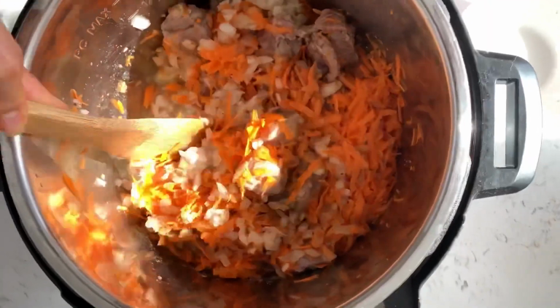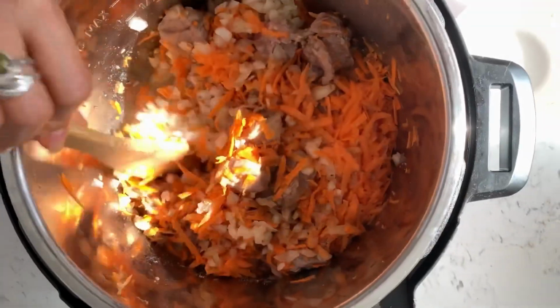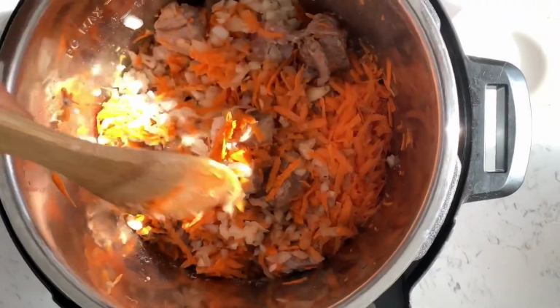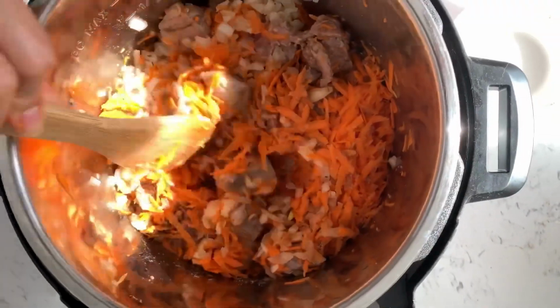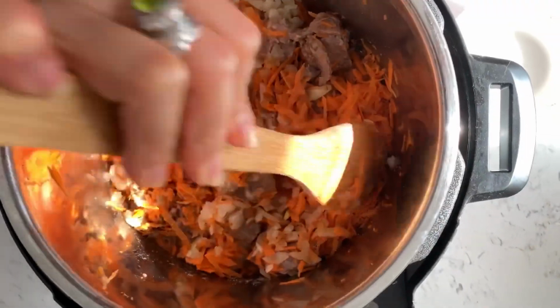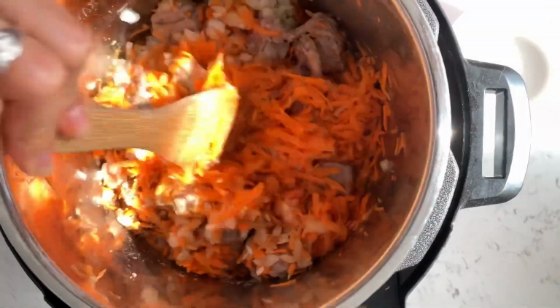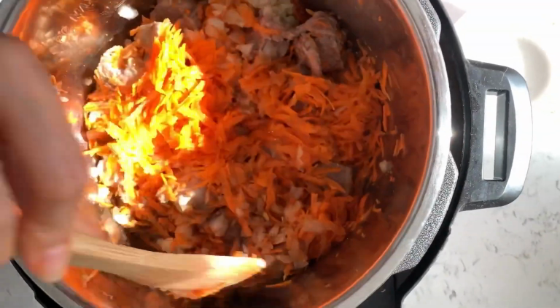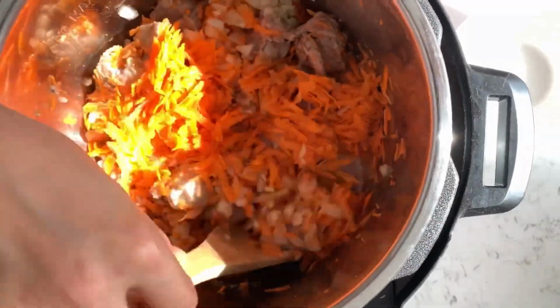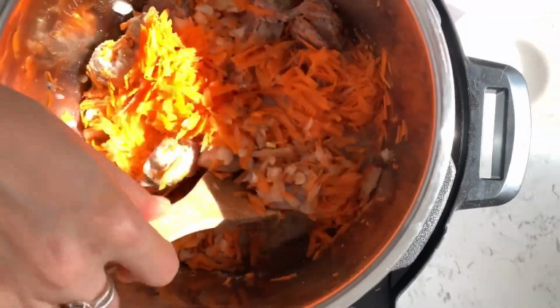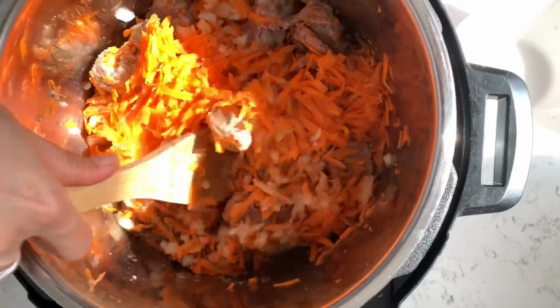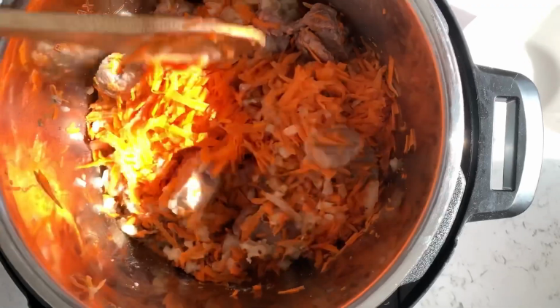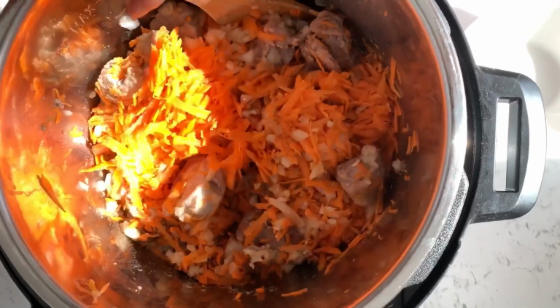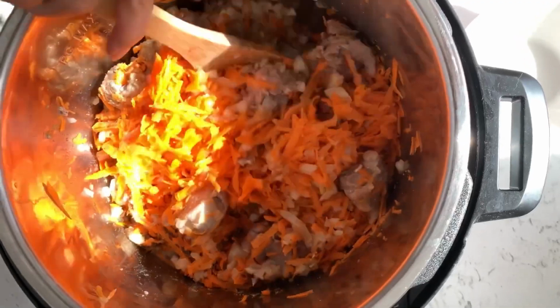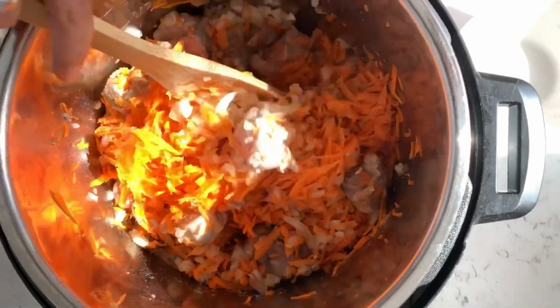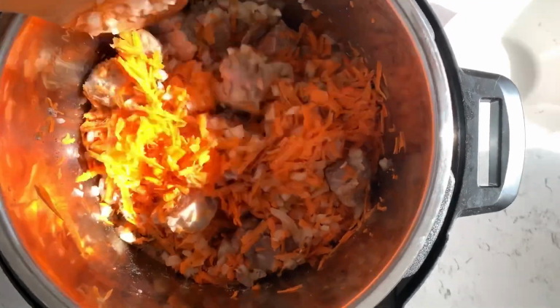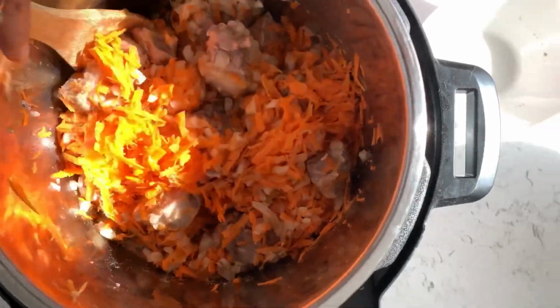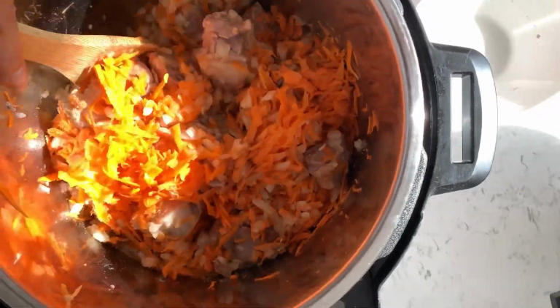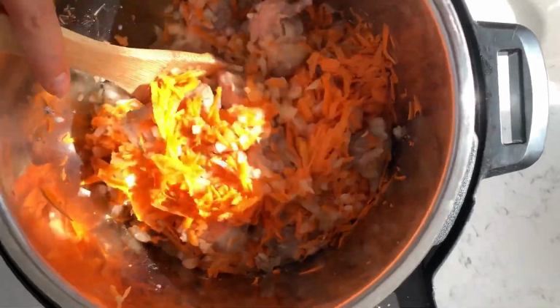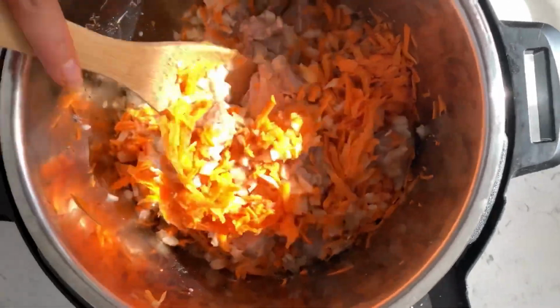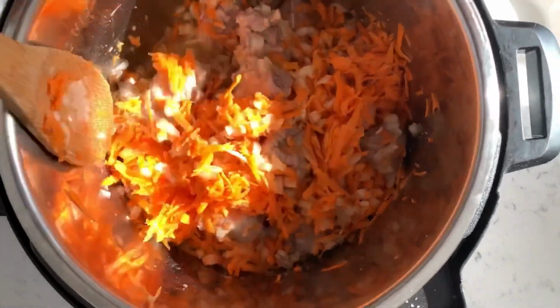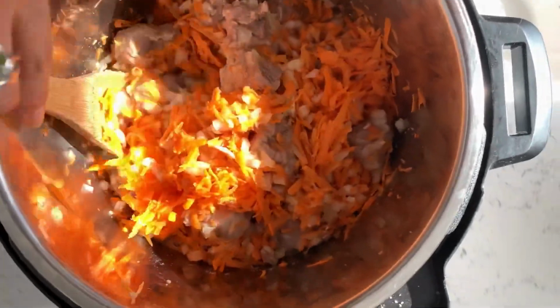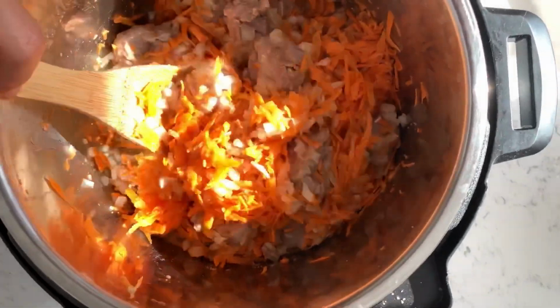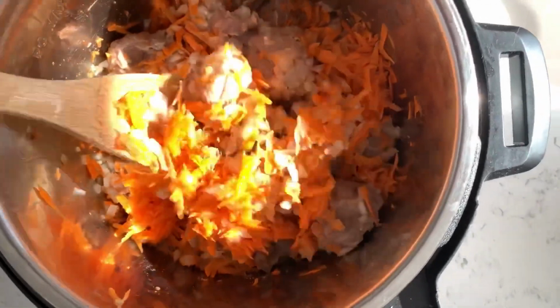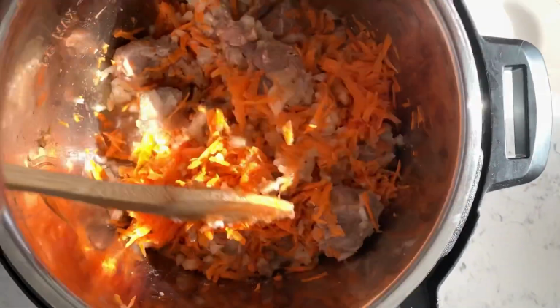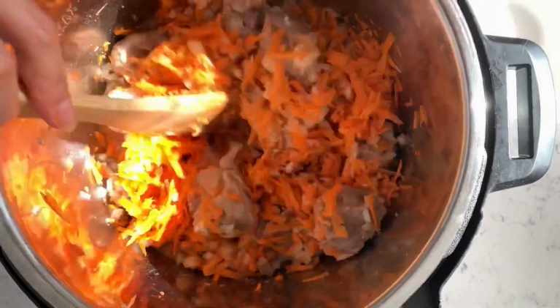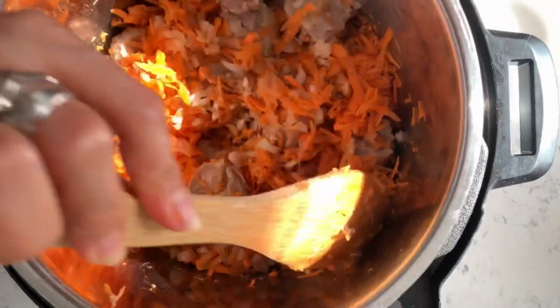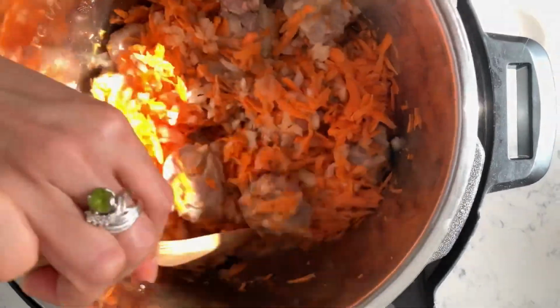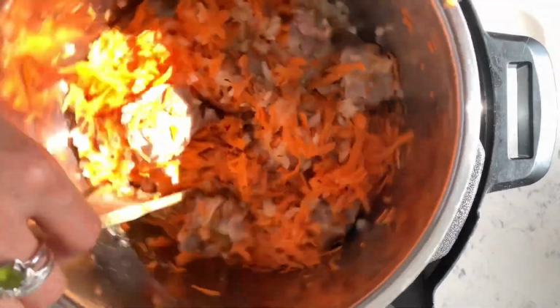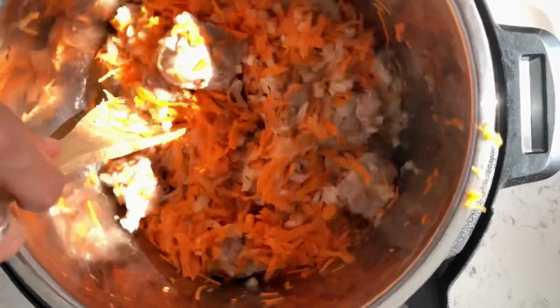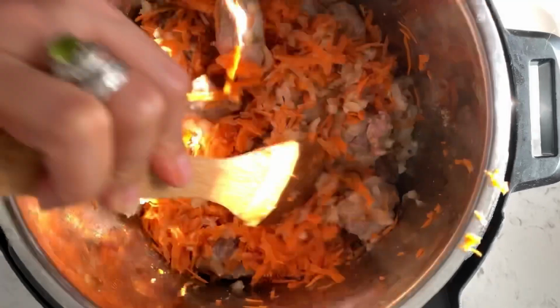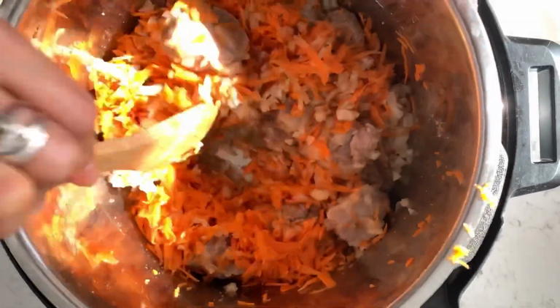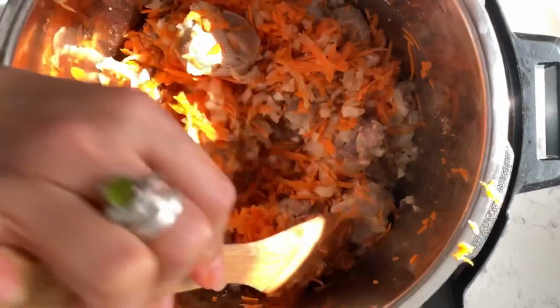Add 800 ml of water and mix. Cover the cooker with the top and turn it to meat pressure cook for 20 minutes.